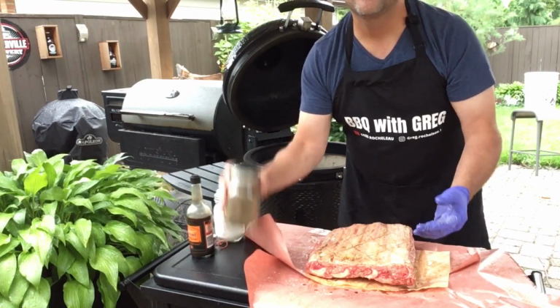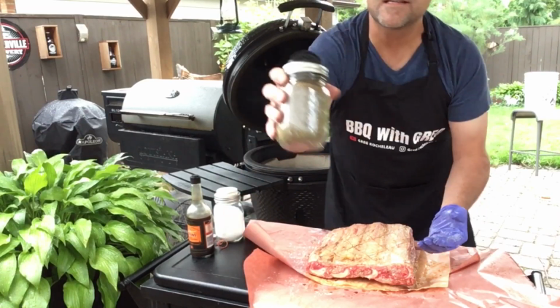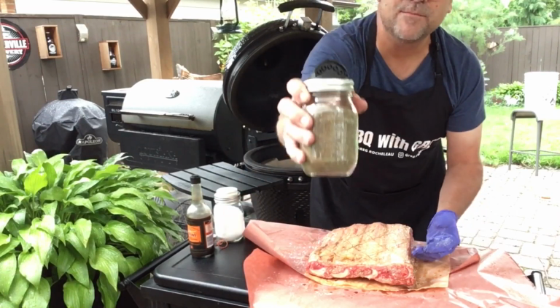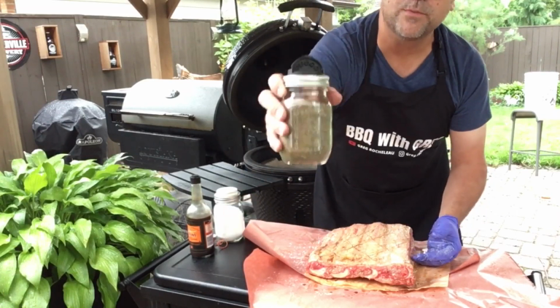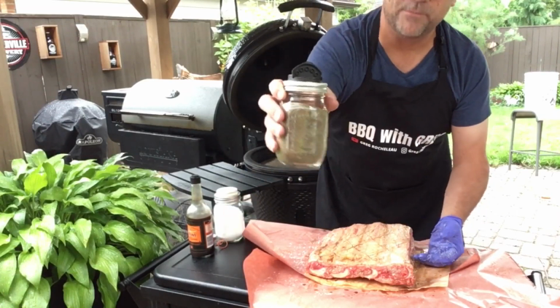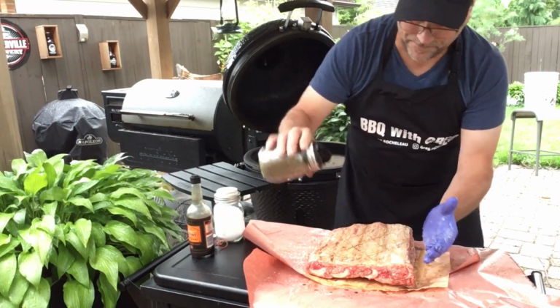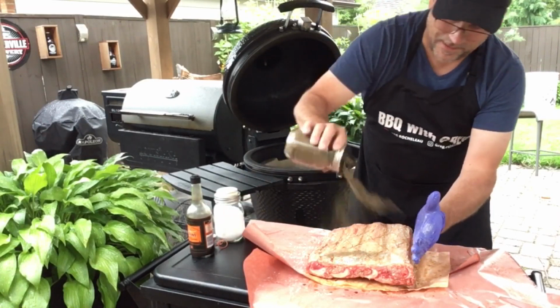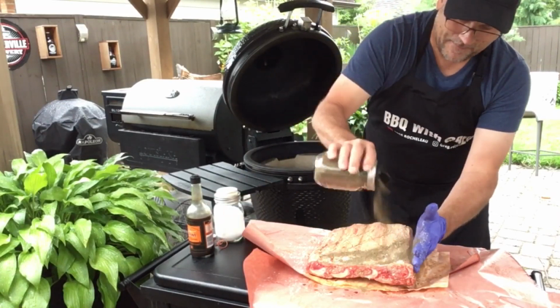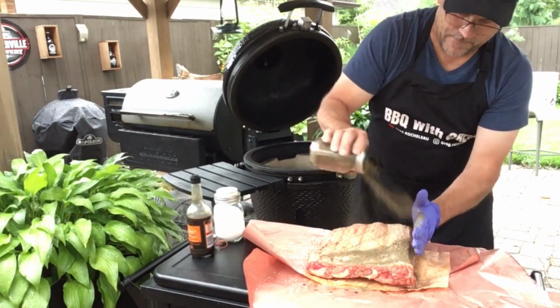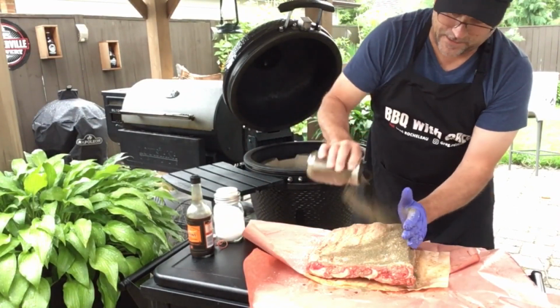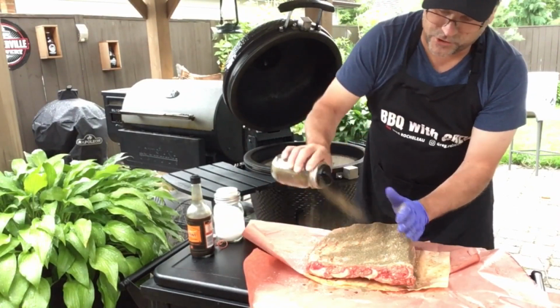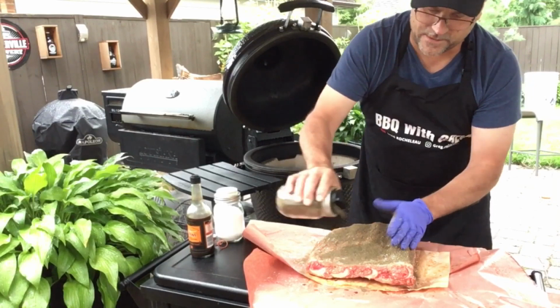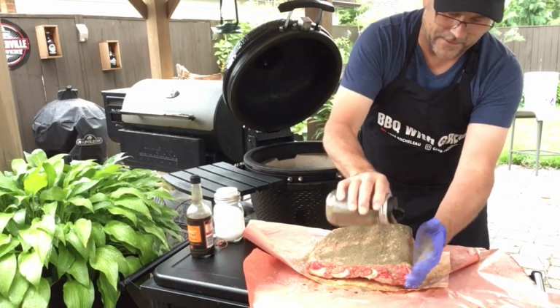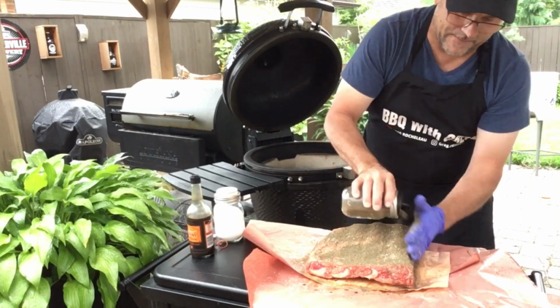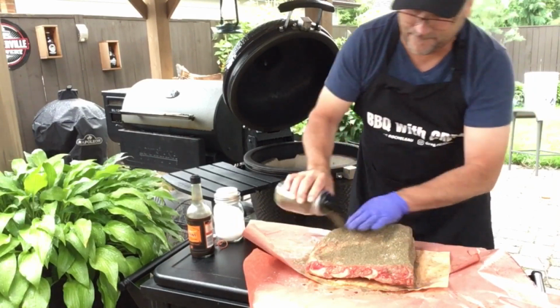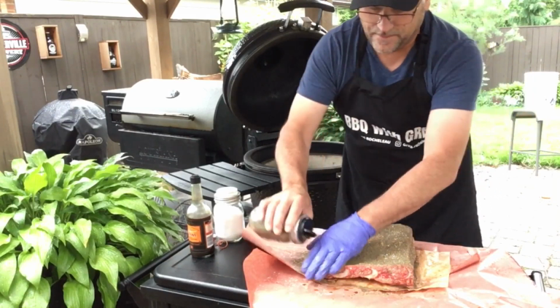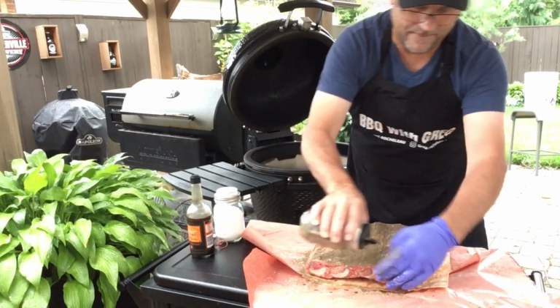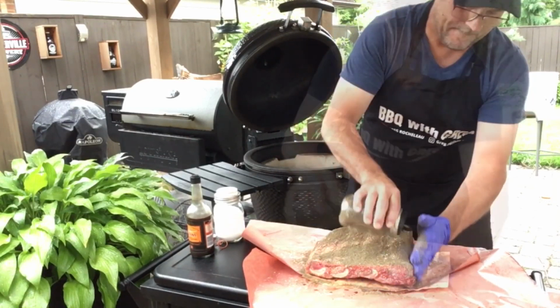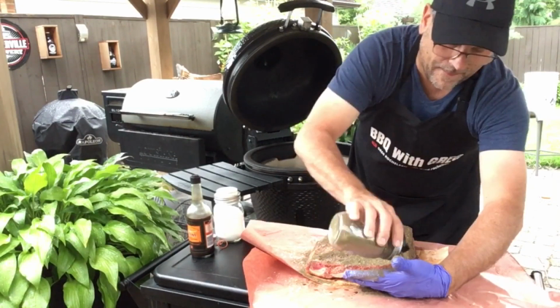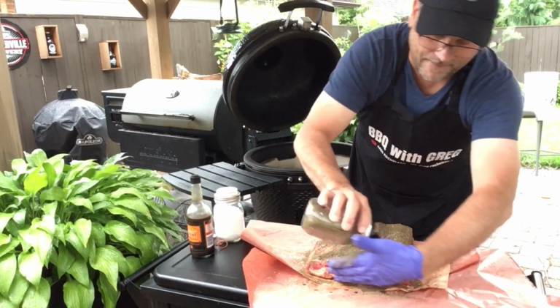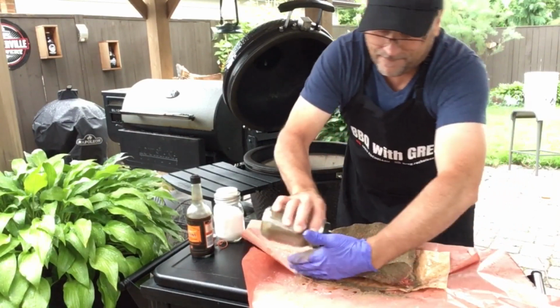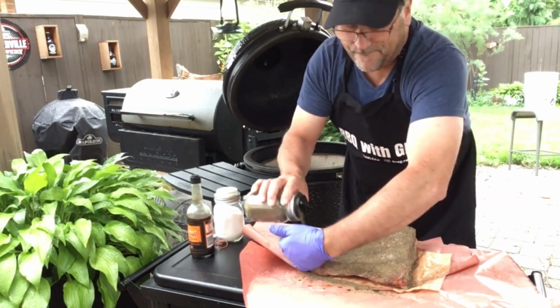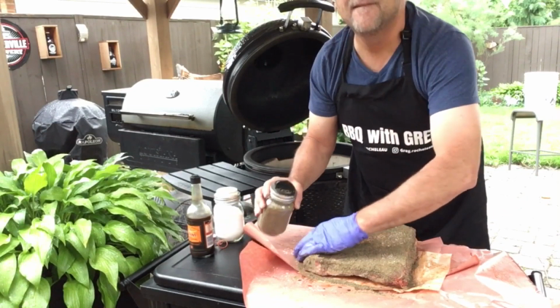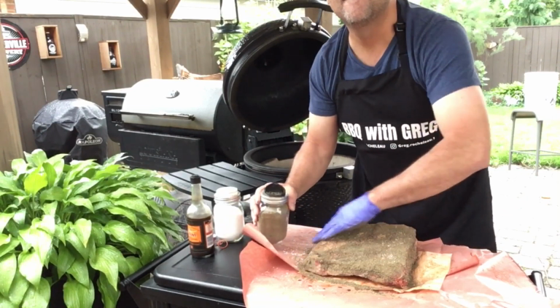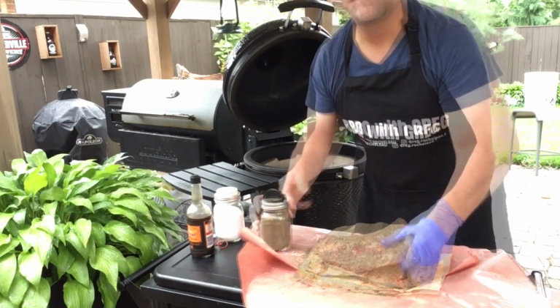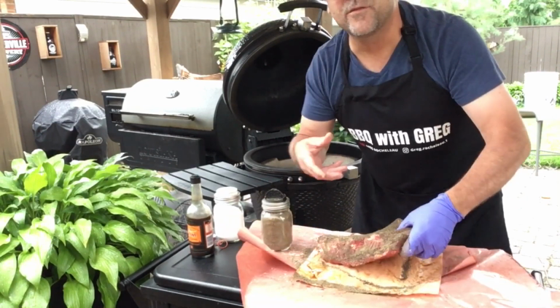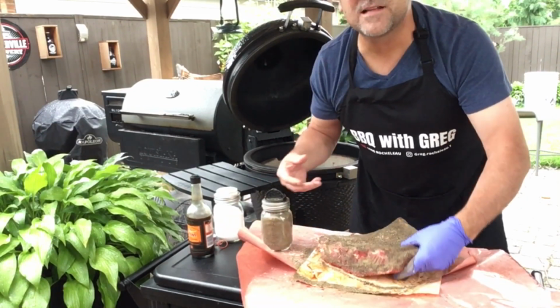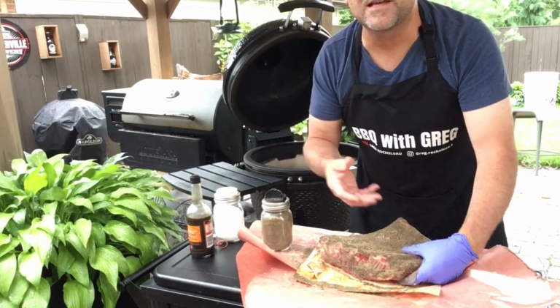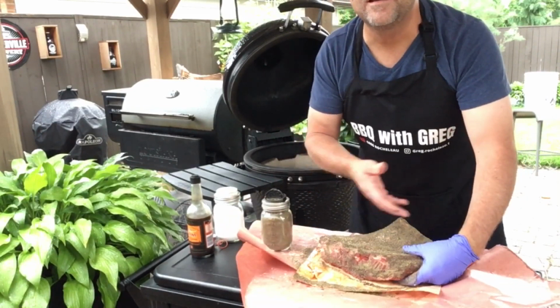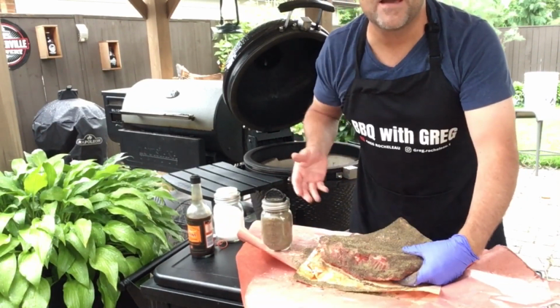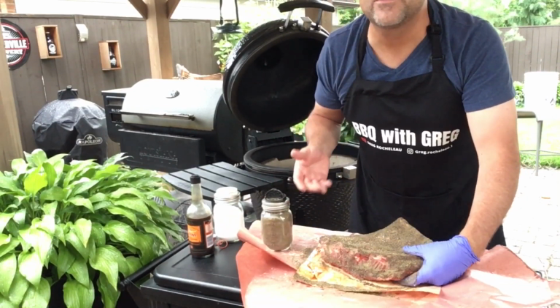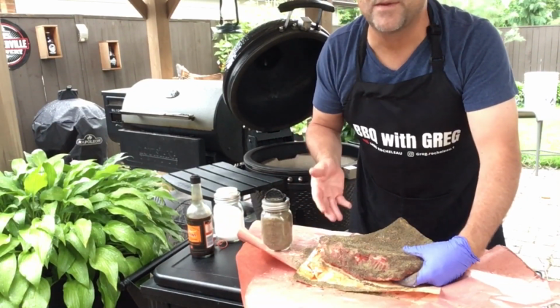Using 16-mesh black pepper, we're going to give a generous amount on there. As I learned from my last brisket cook, you can't put too much pepper.